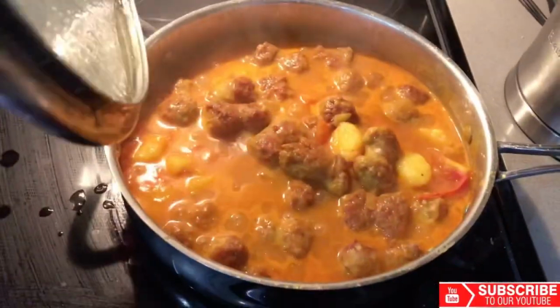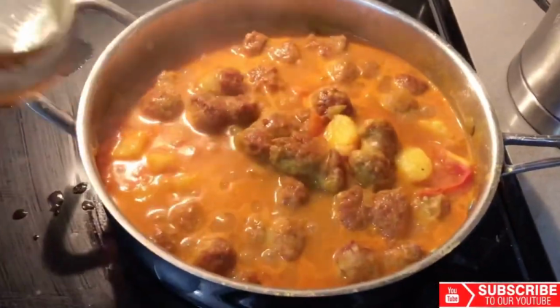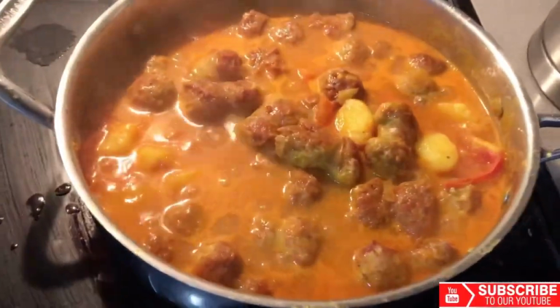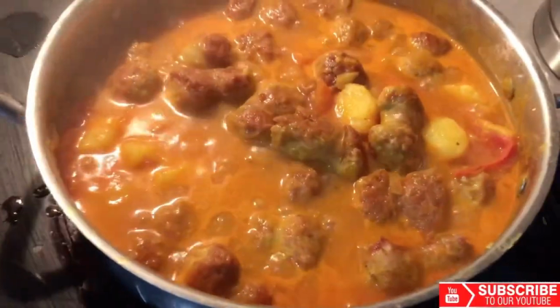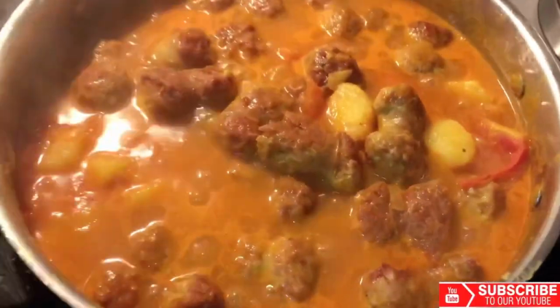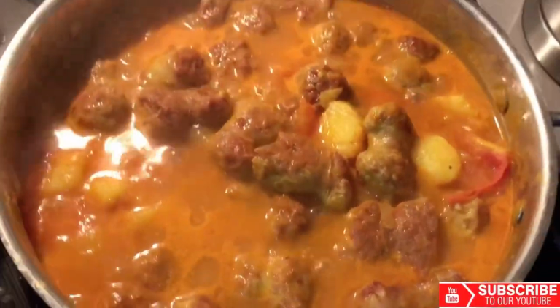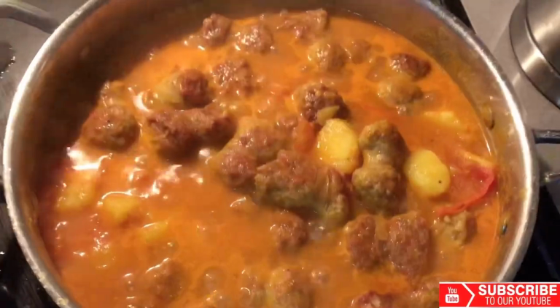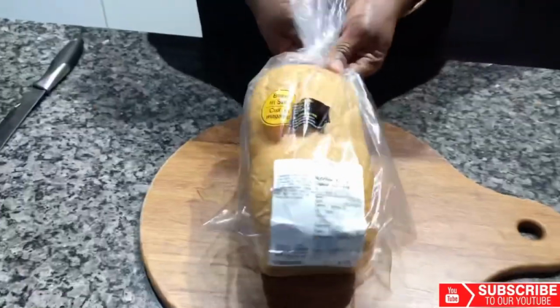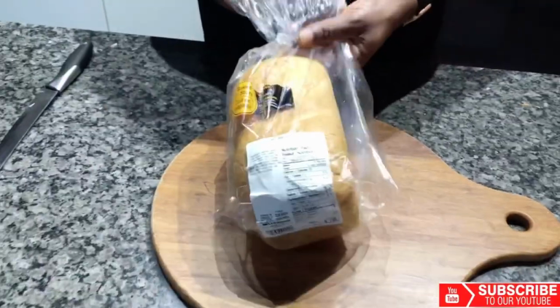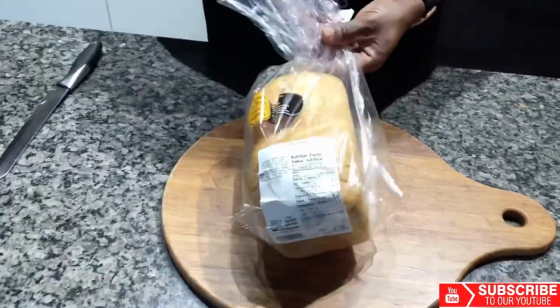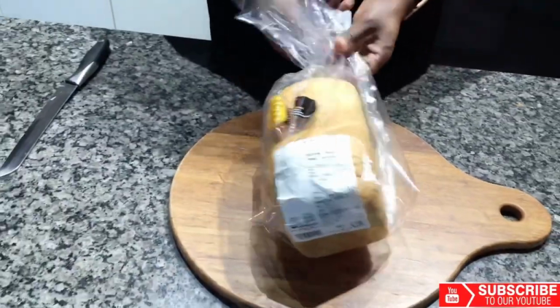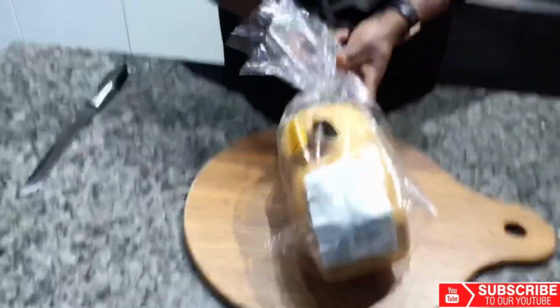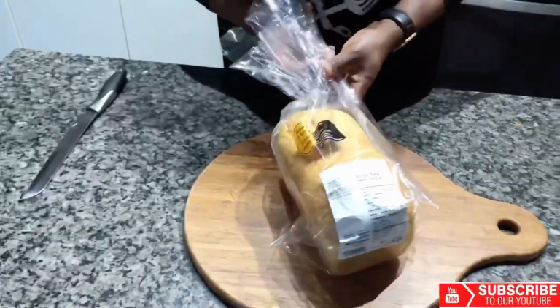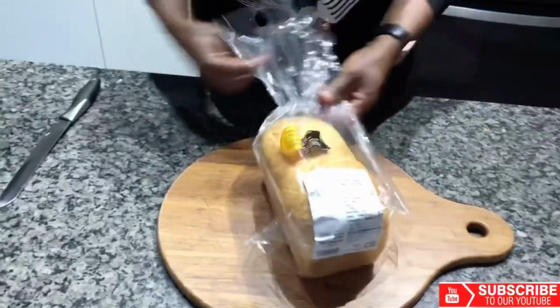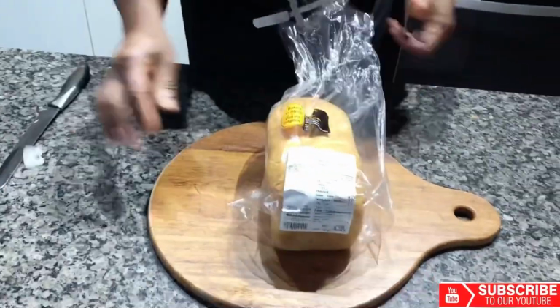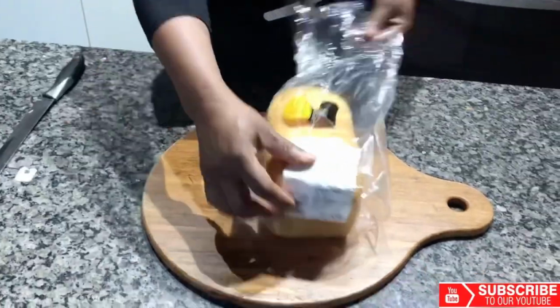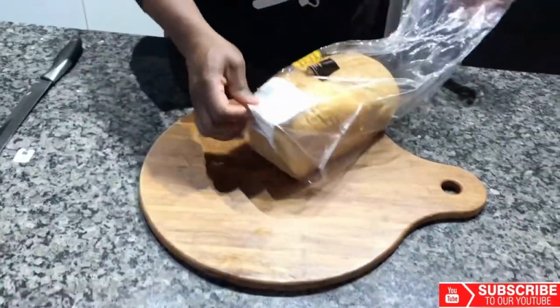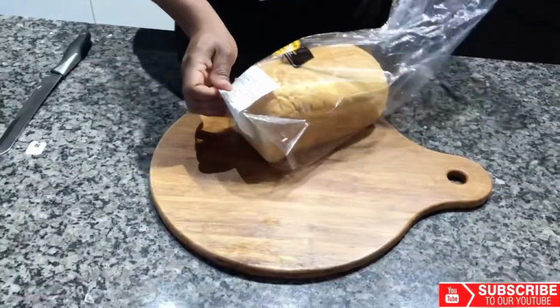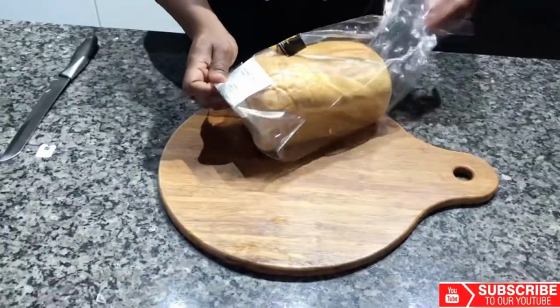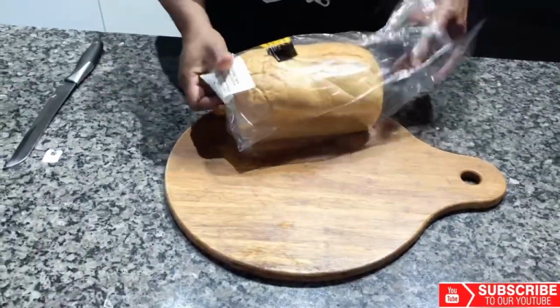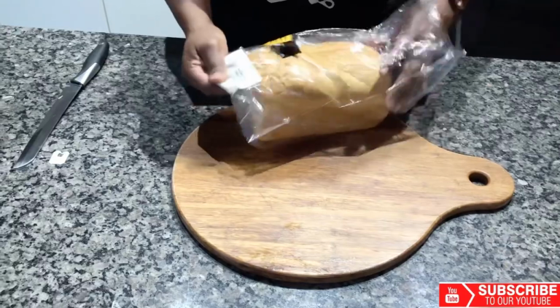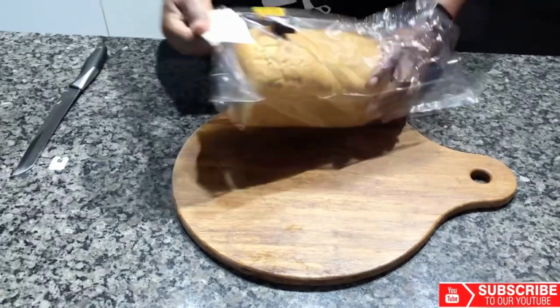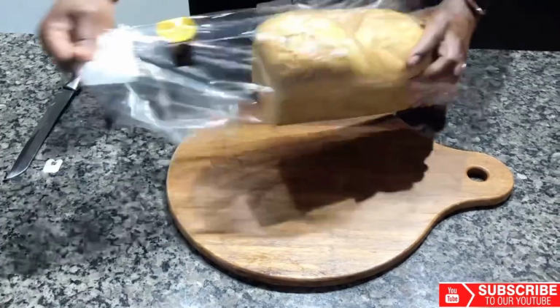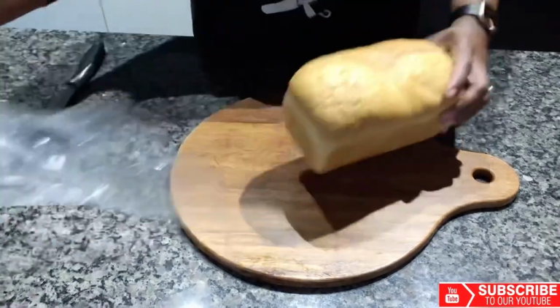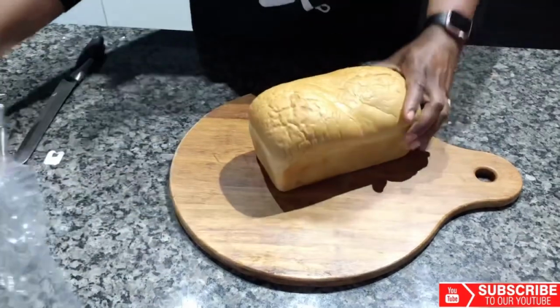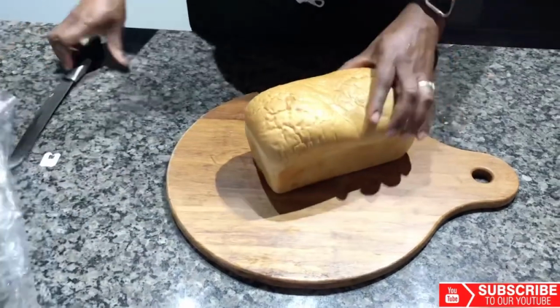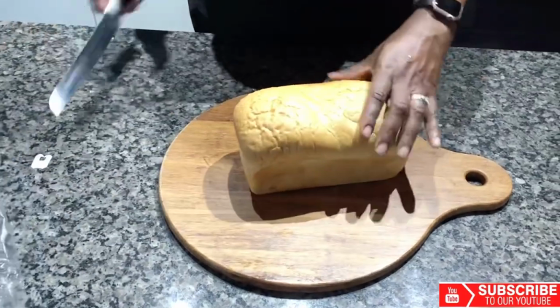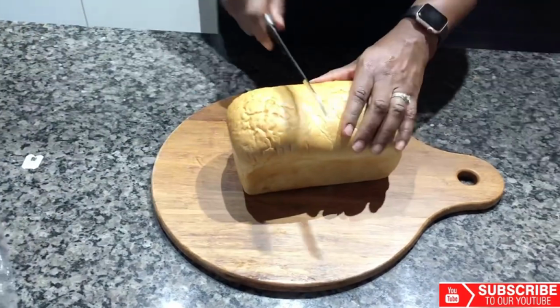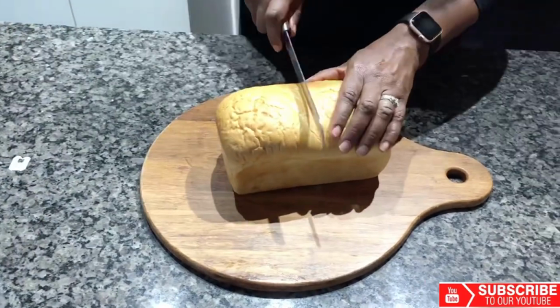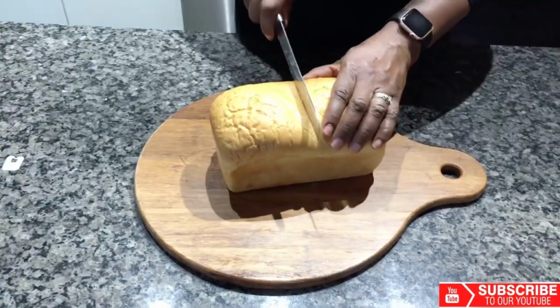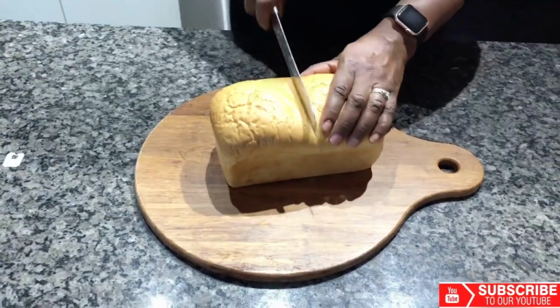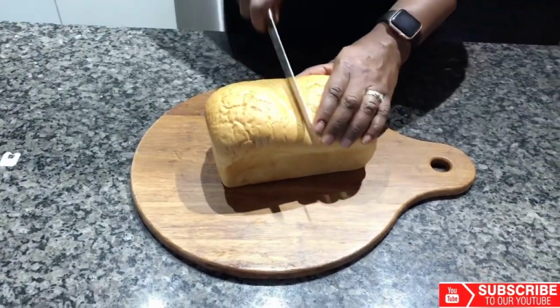So now let's prep the other ingredients. I will now cut my bread into two halves. From one of the halves I will remove the inside and use our stew to stuff the bread.